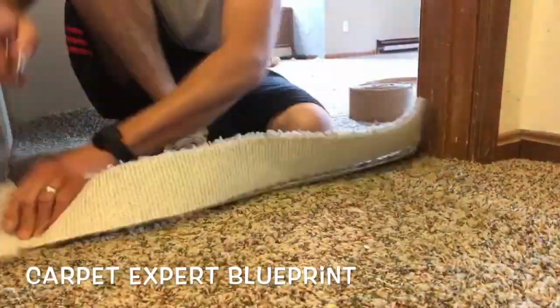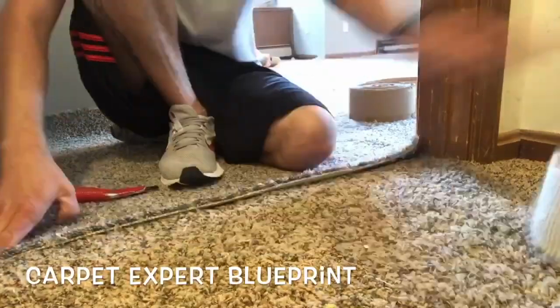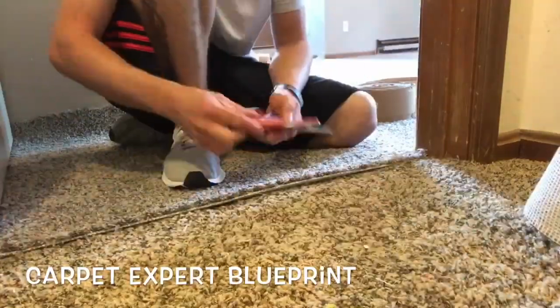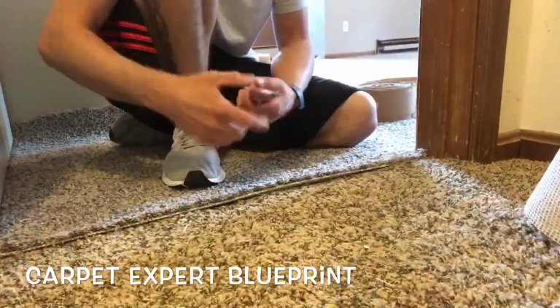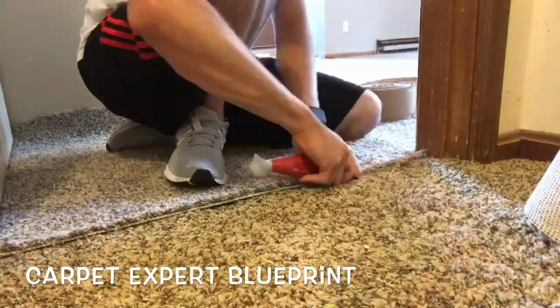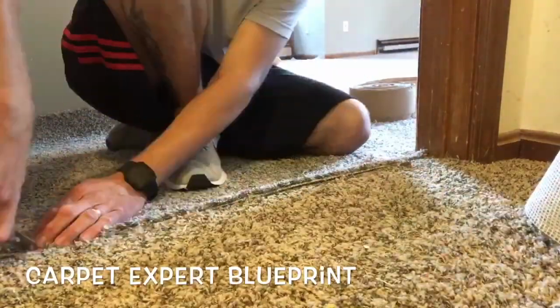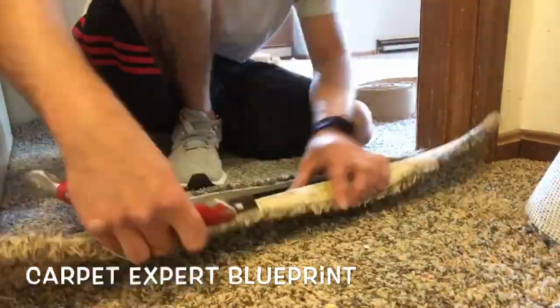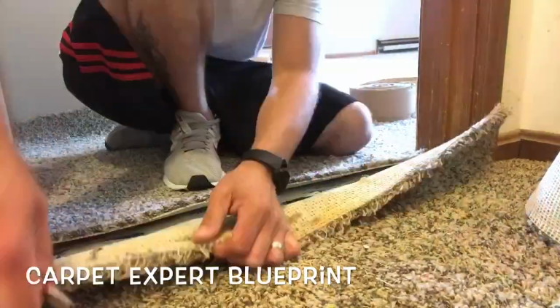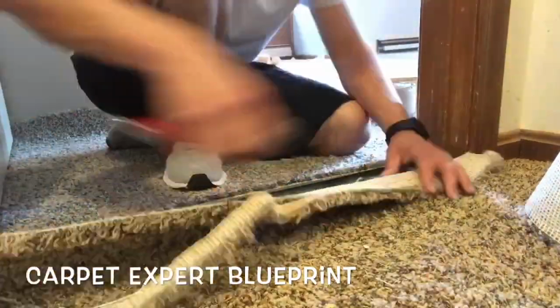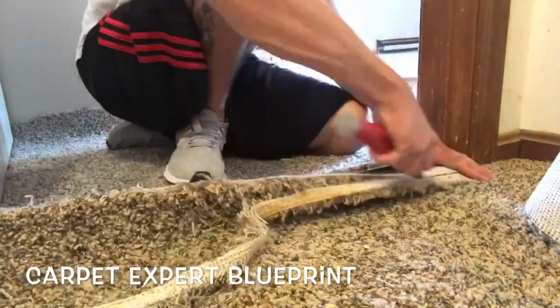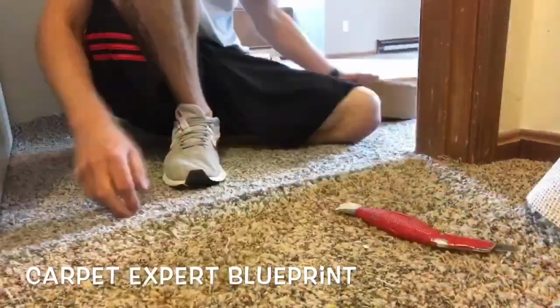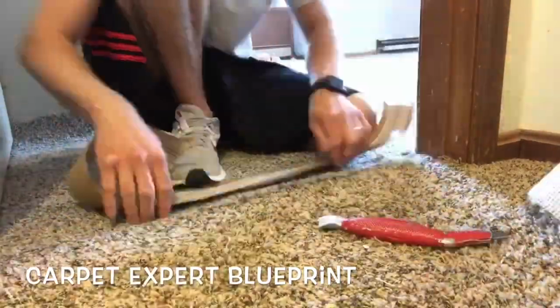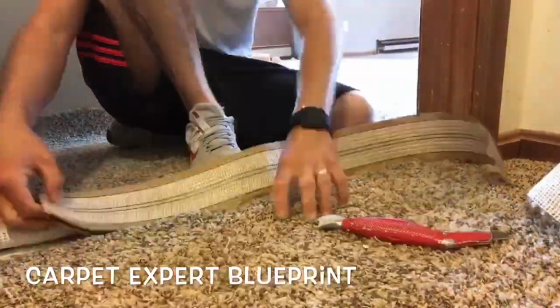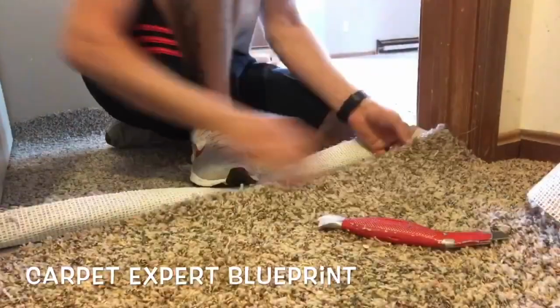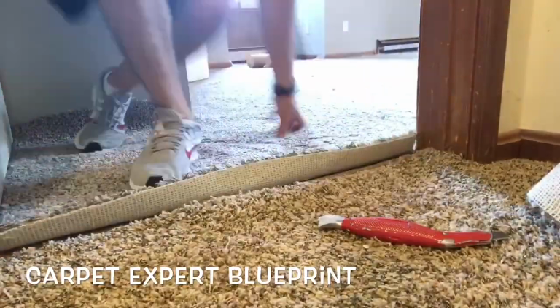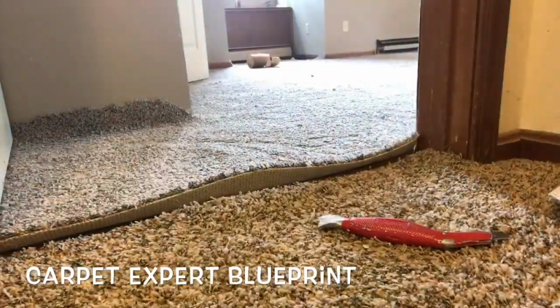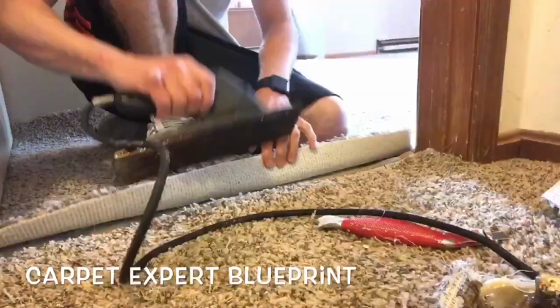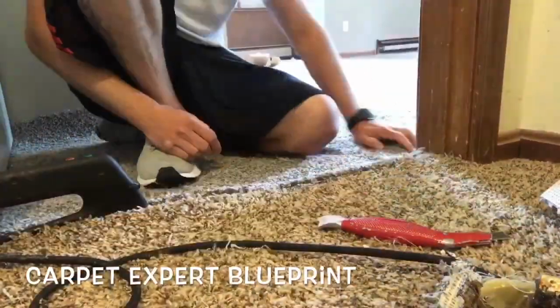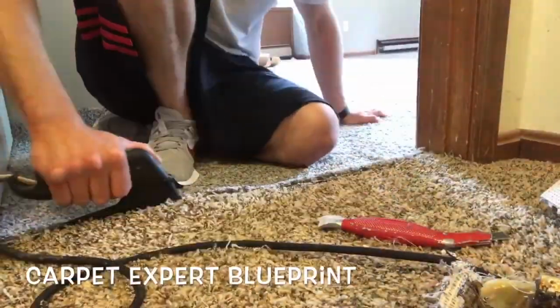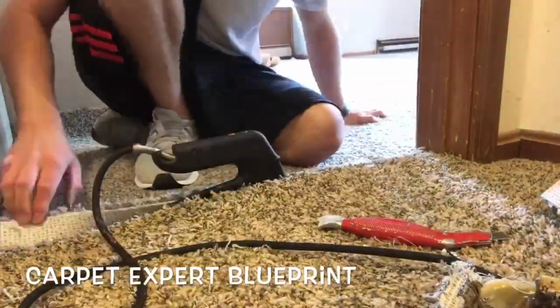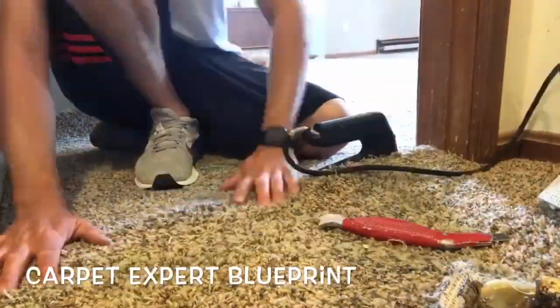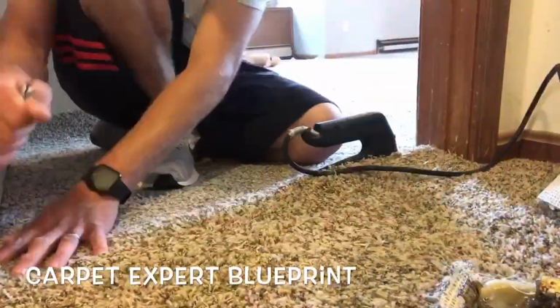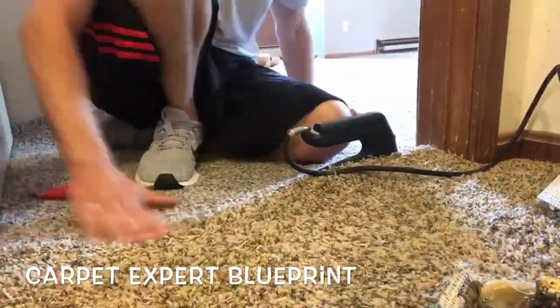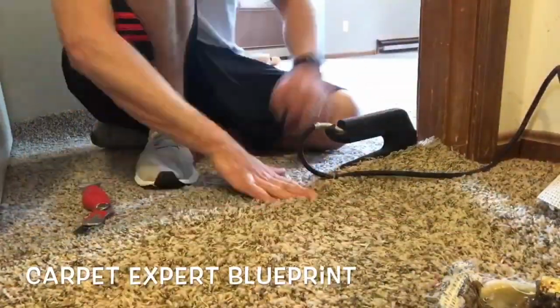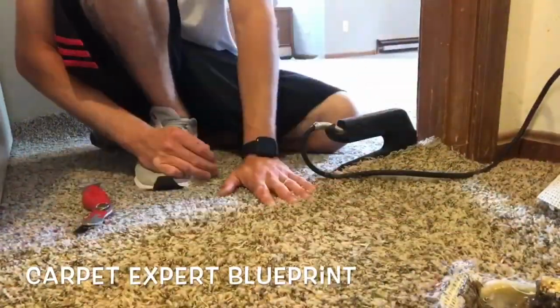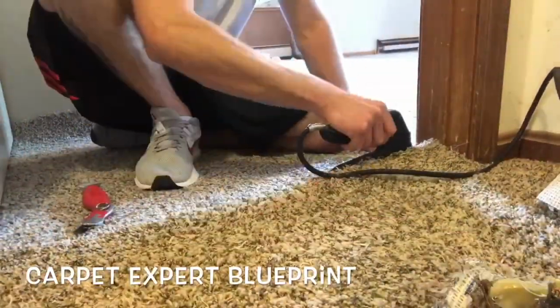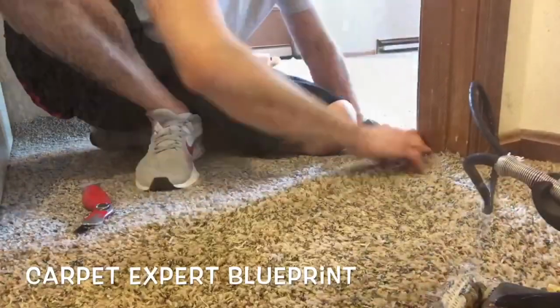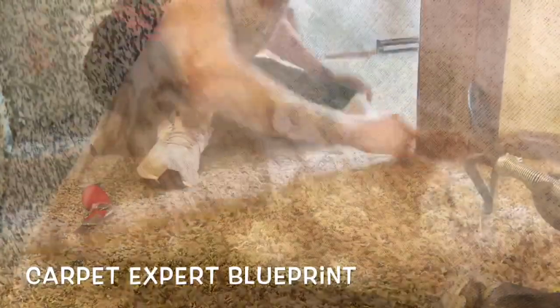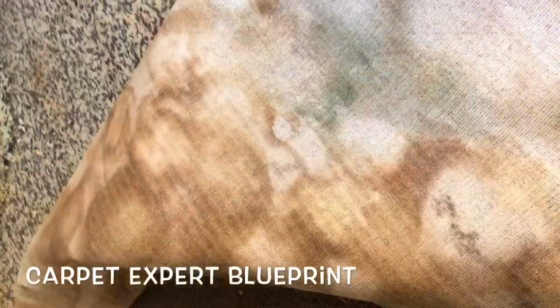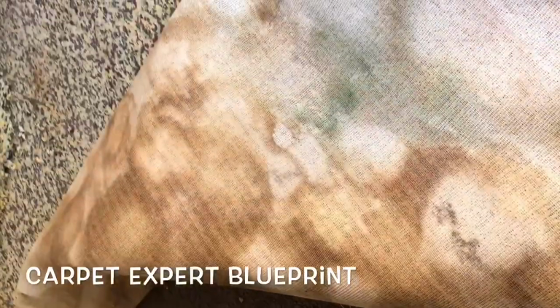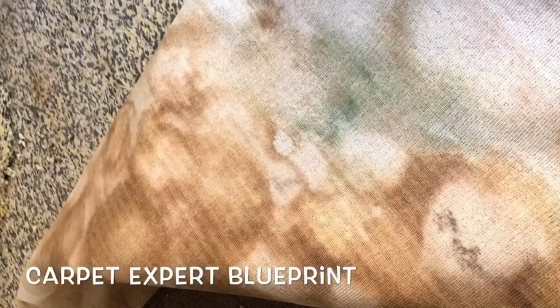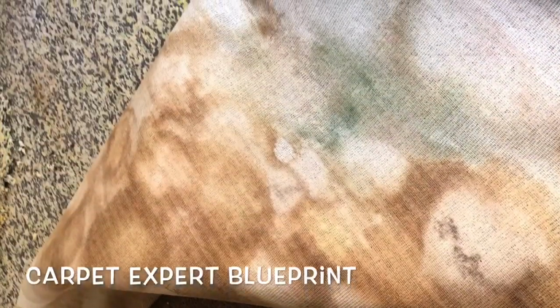Cut a nice fresh clean edge. Mark the other carpet, trace those dots. Get that tape in place. Find your seam iron because you left it in the other room. Run it down to the other edge and you are good to go.